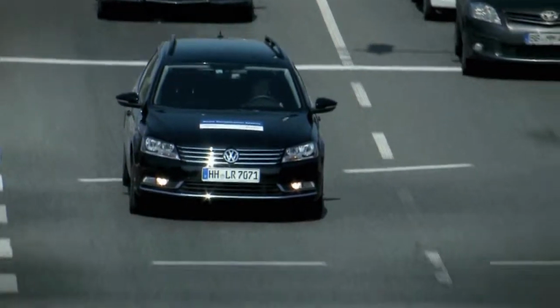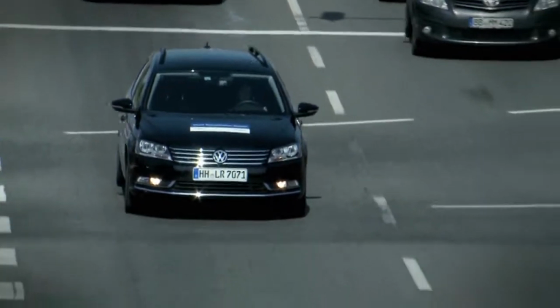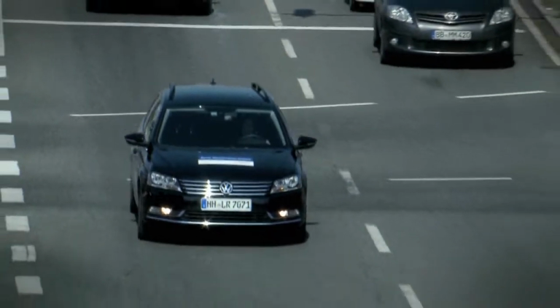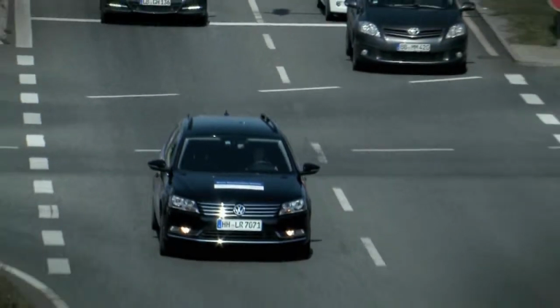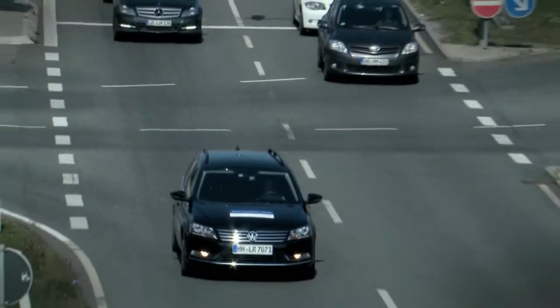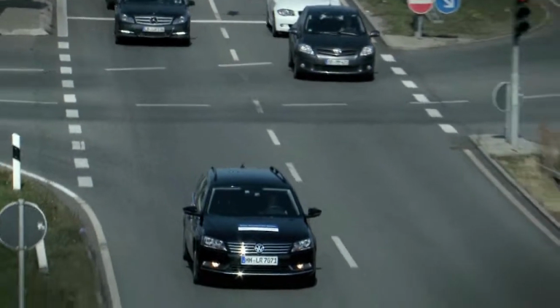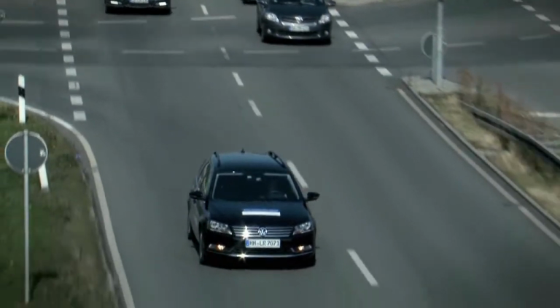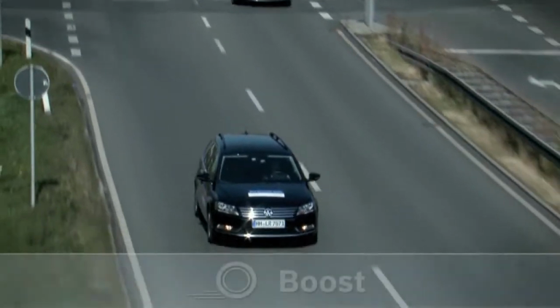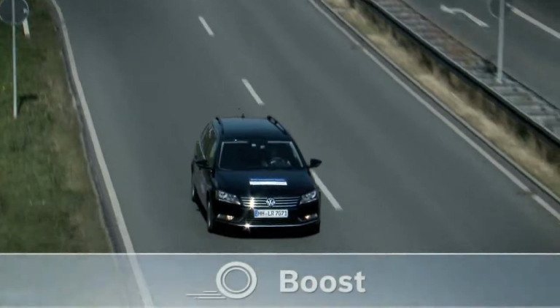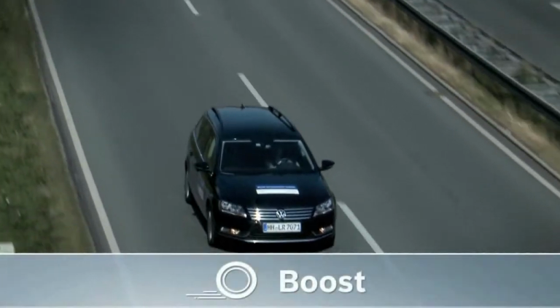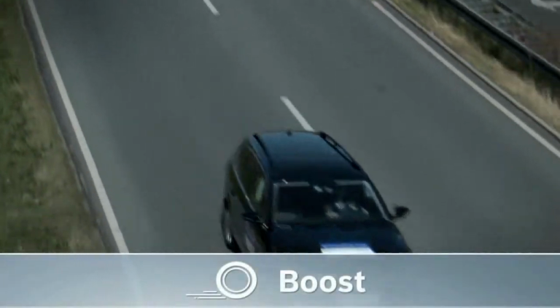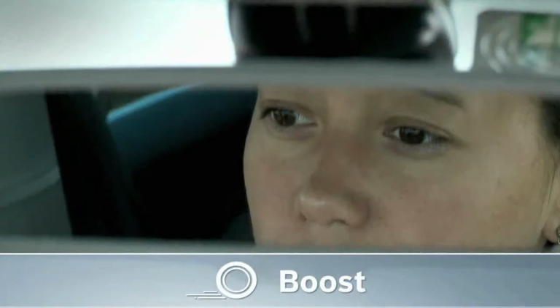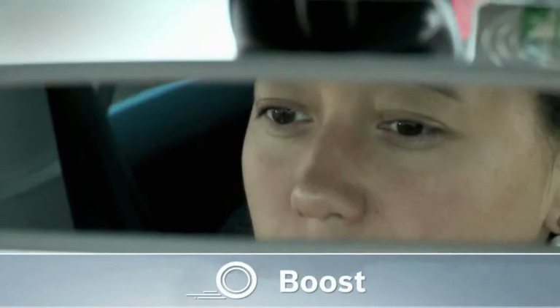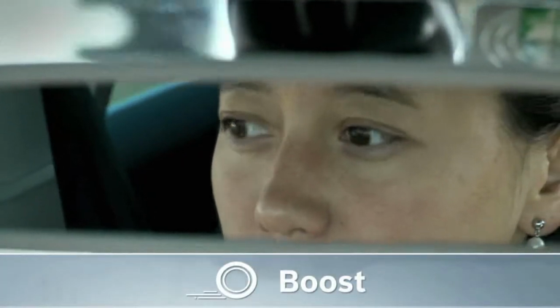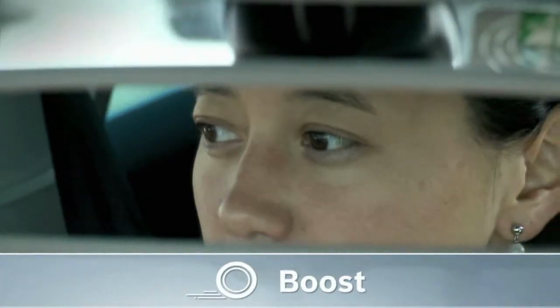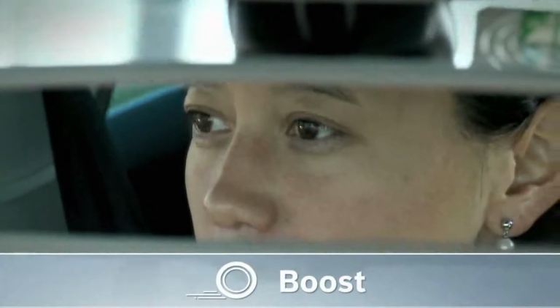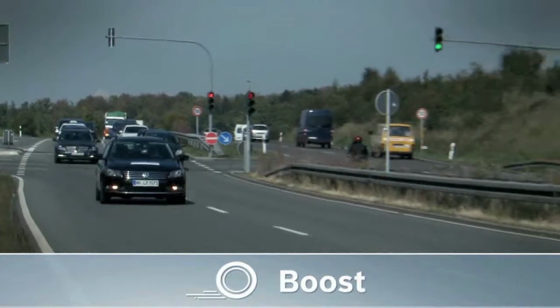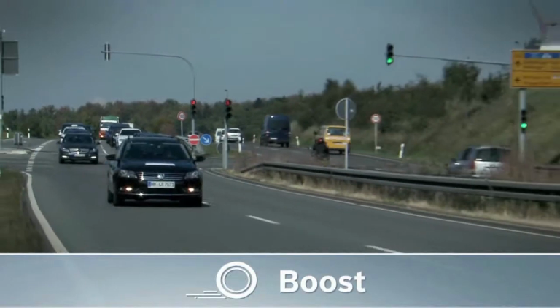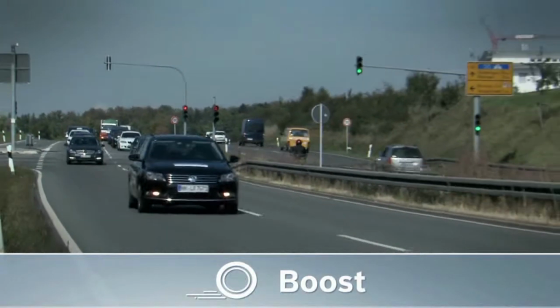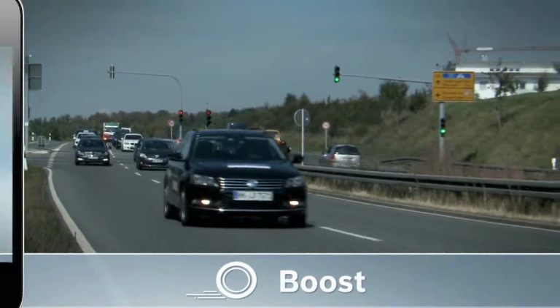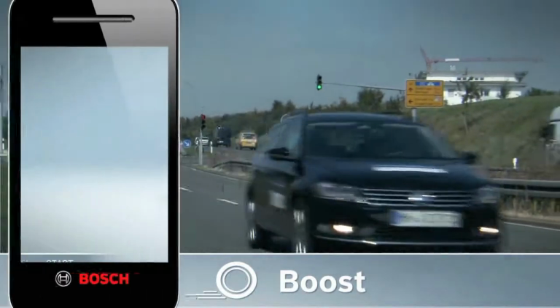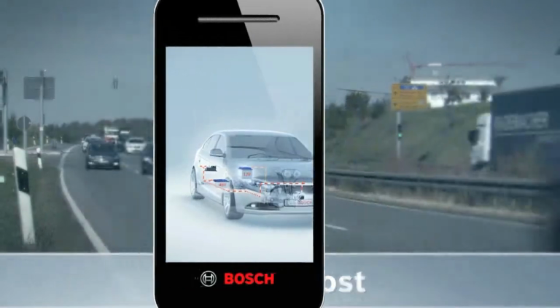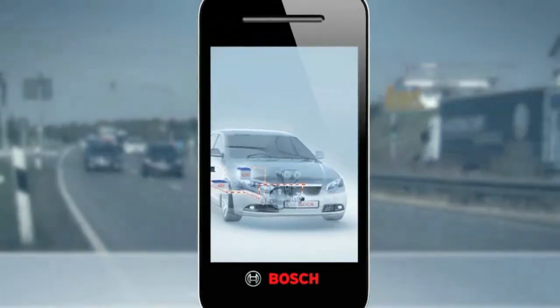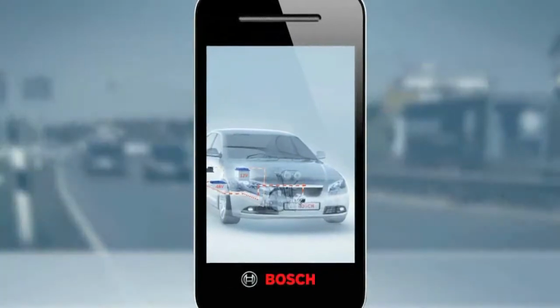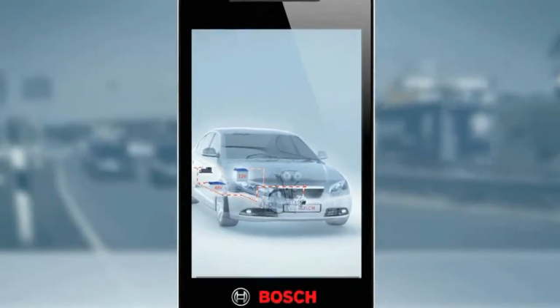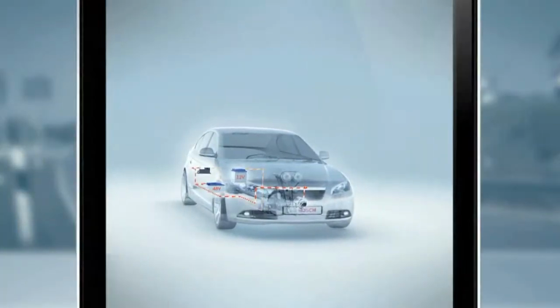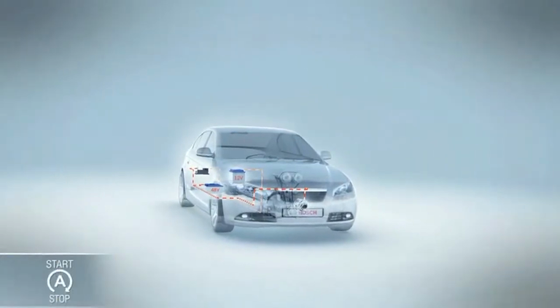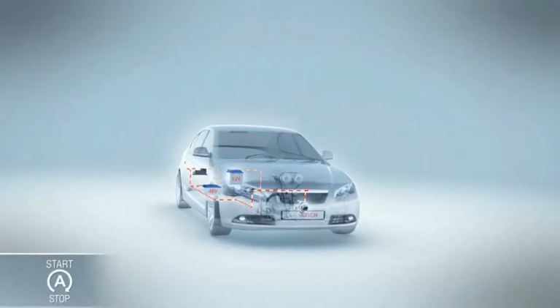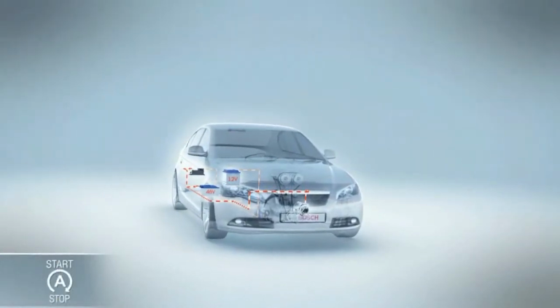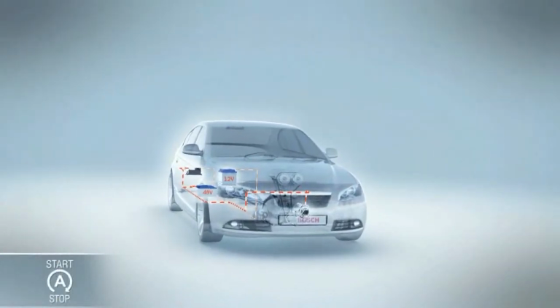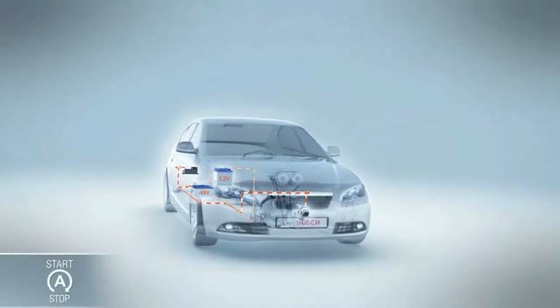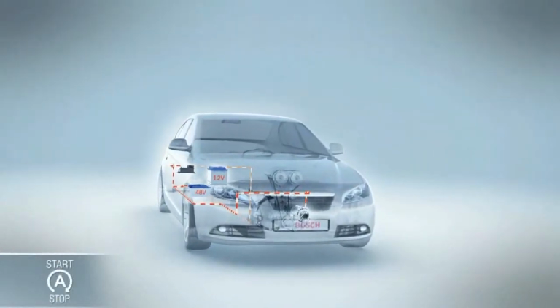As the car accelerates, BRS supports the combustion engine with additional torque. Let's look at the start and the acceleration process again in more detail.